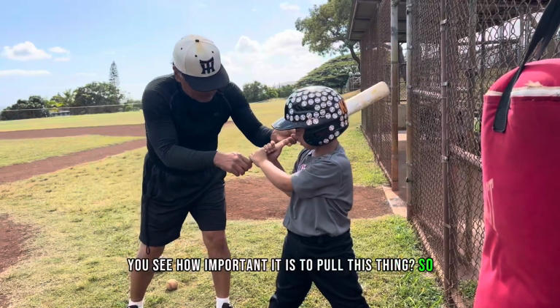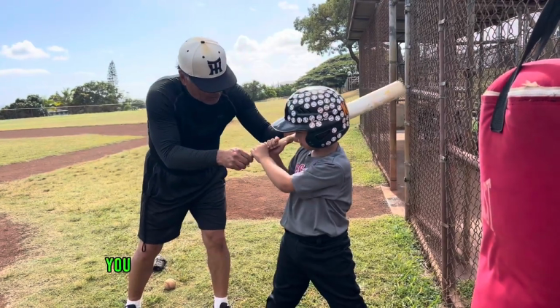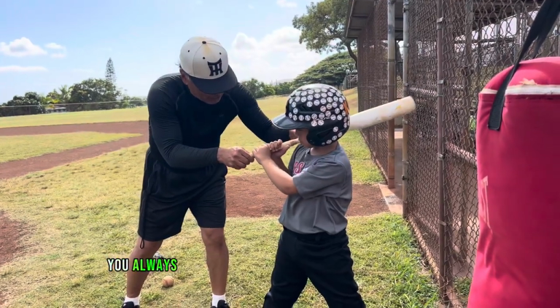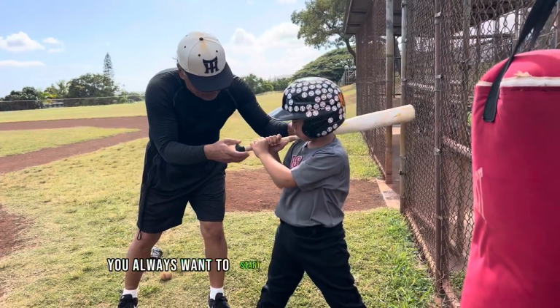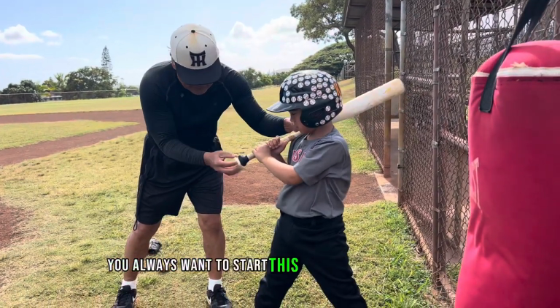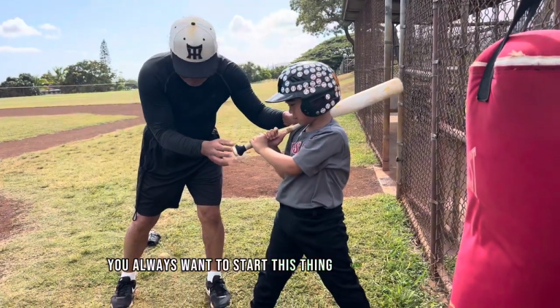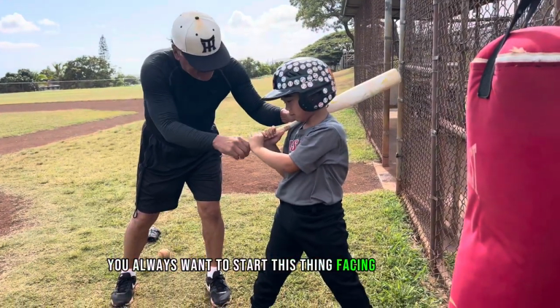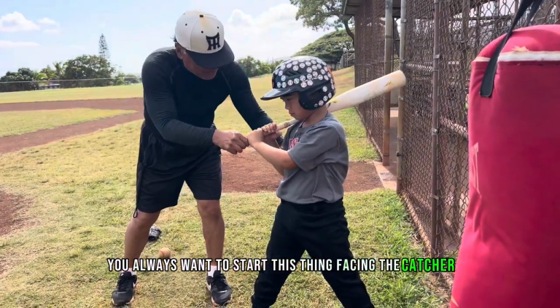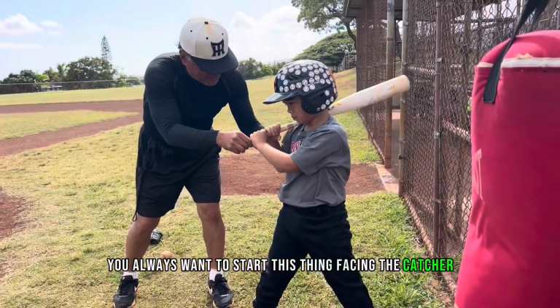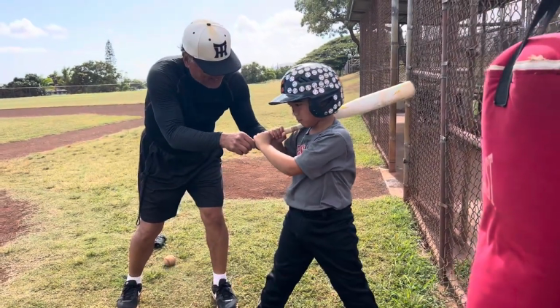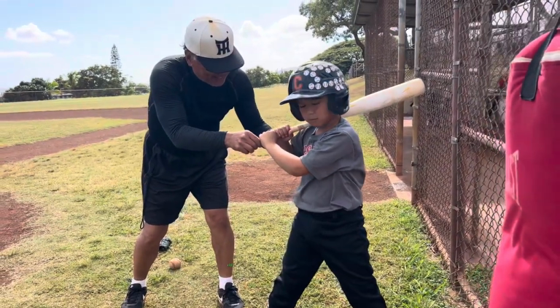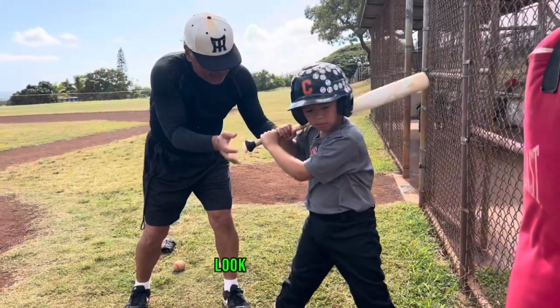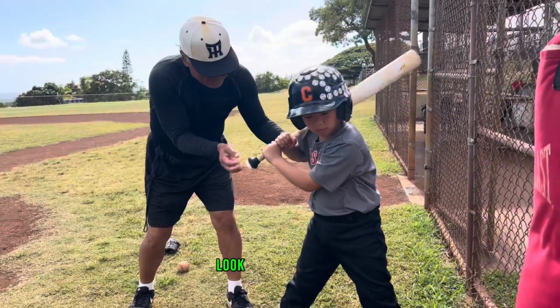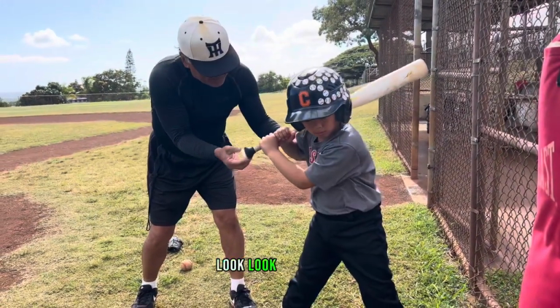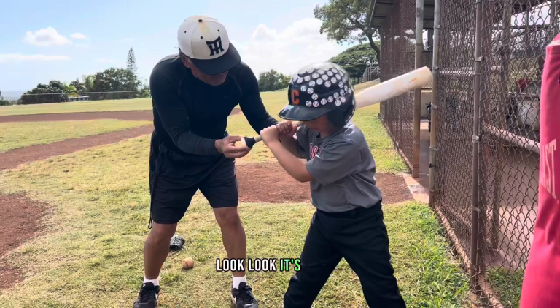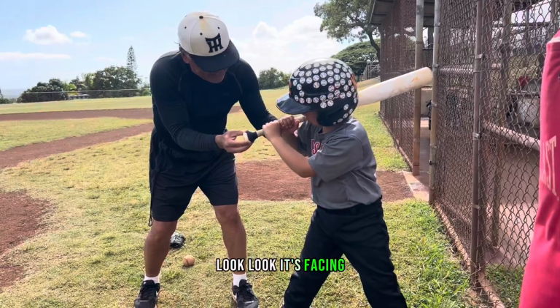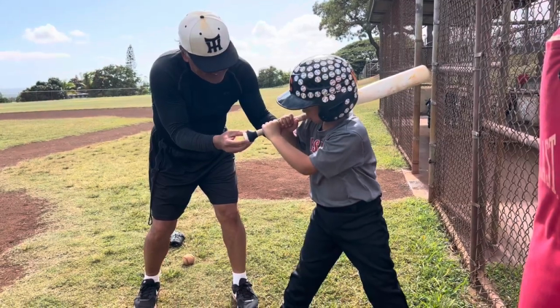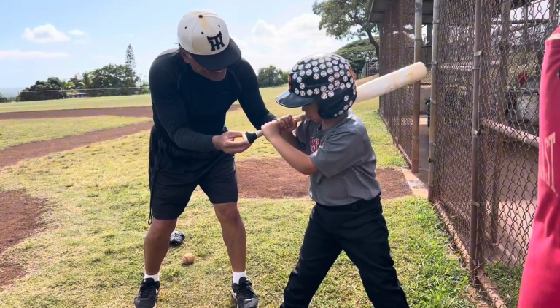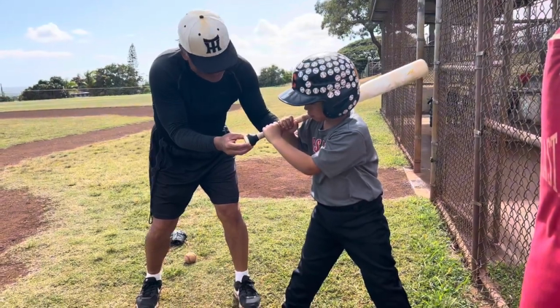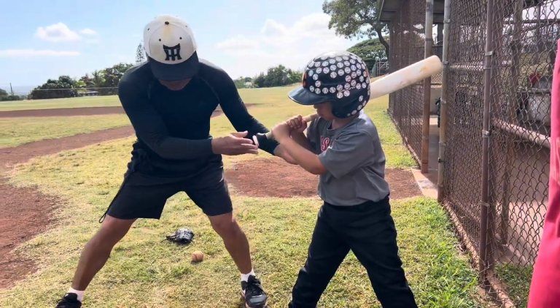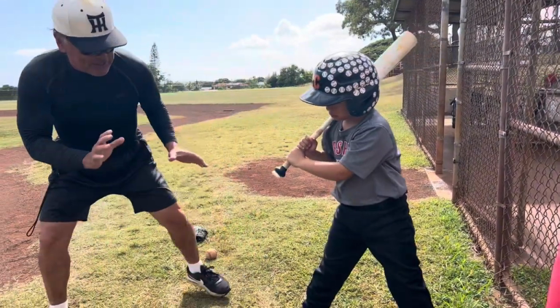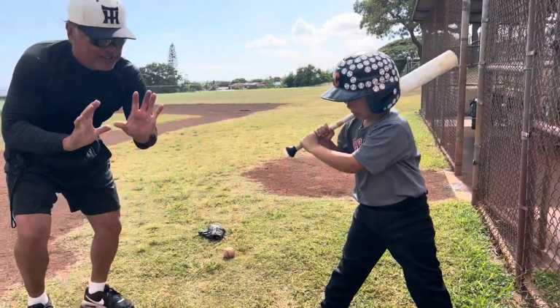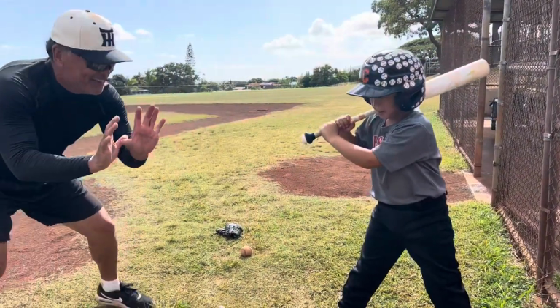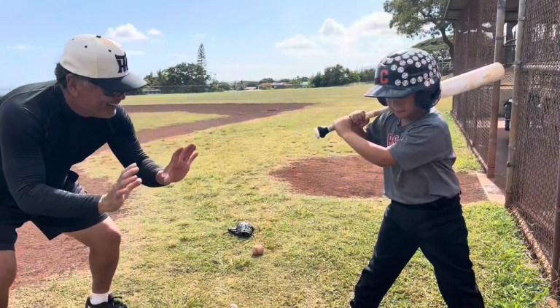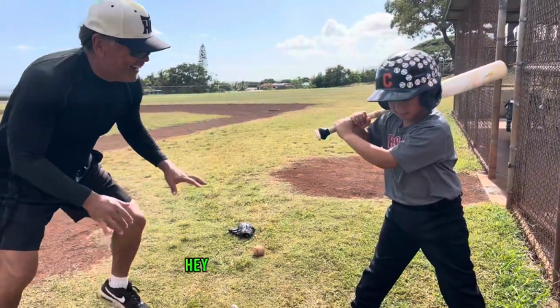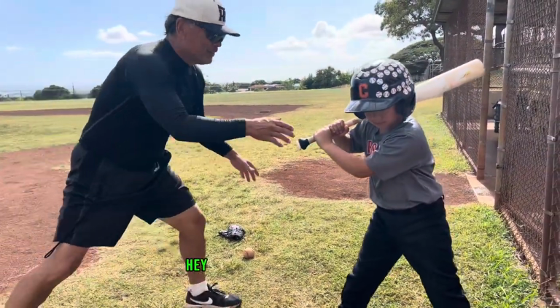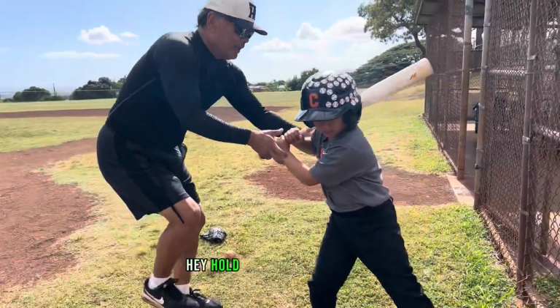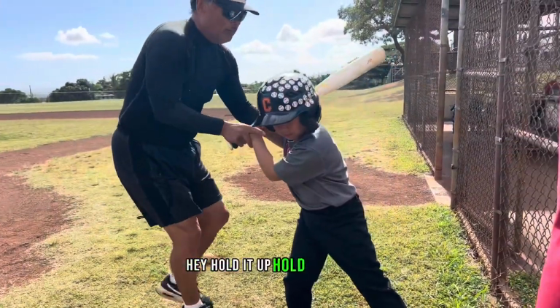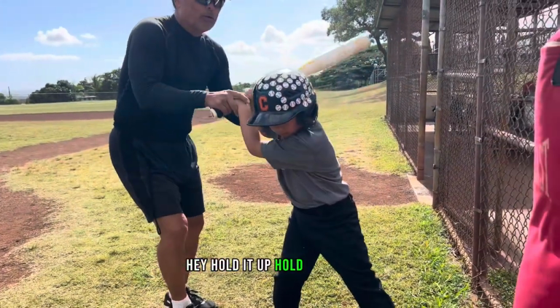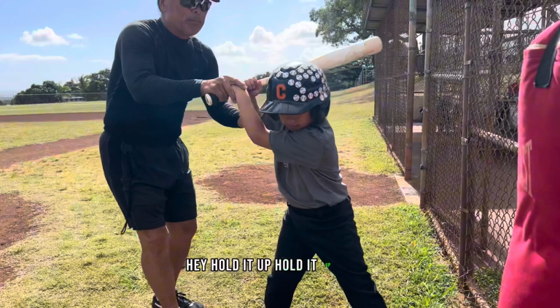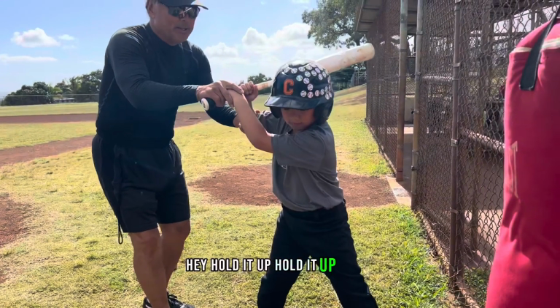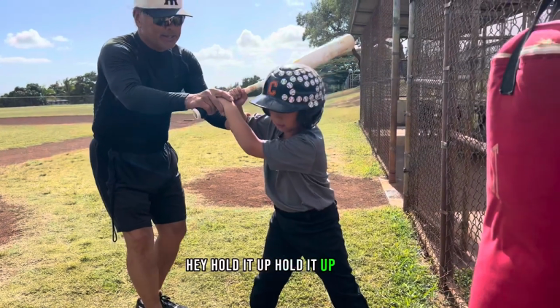You always want to start this thing facing the catcher. Look — it's facing the catcher. I'm going to the catcher. Hold it up. Hit.